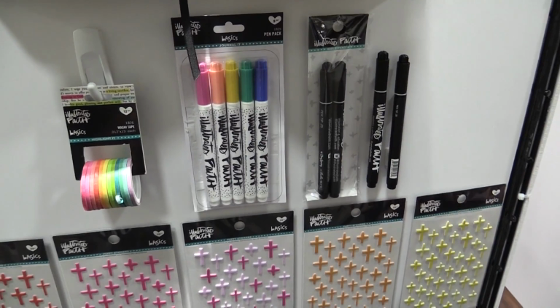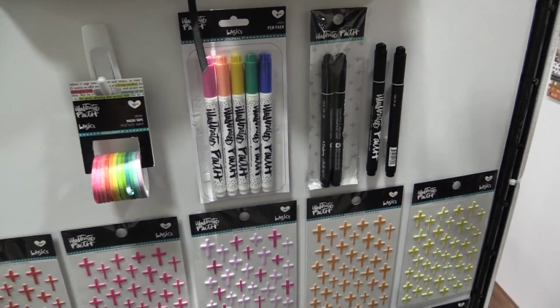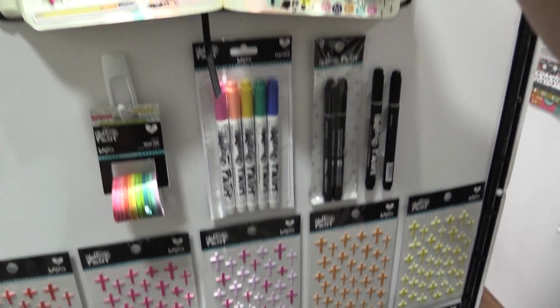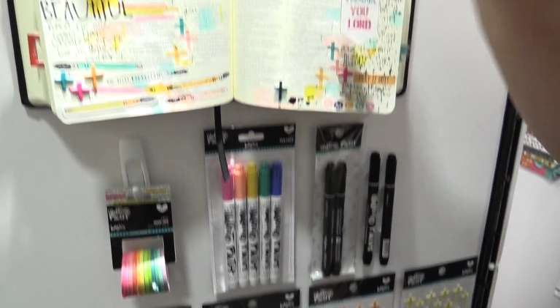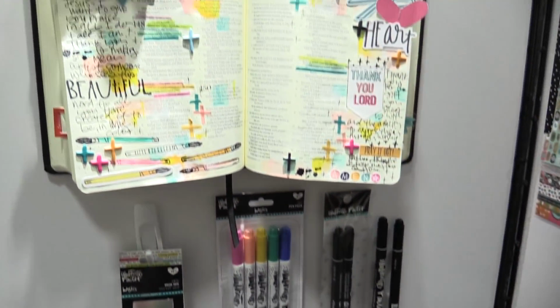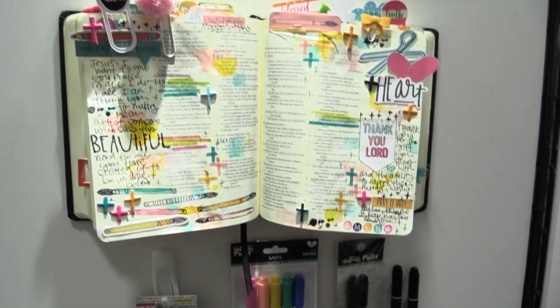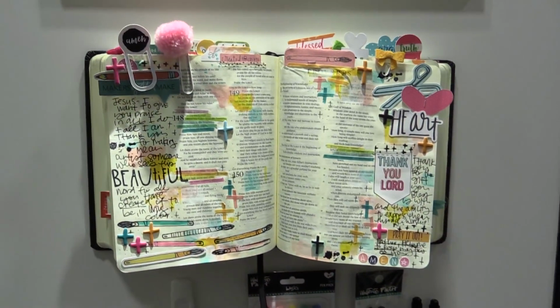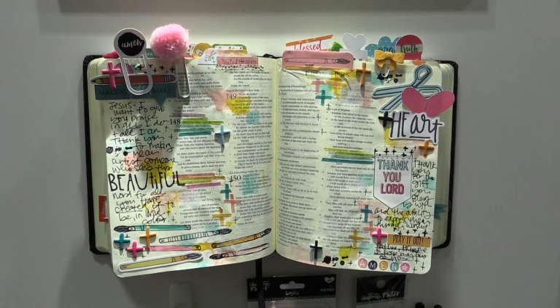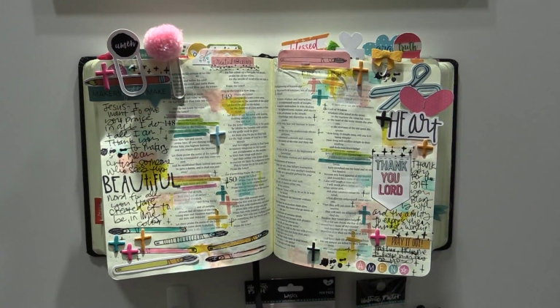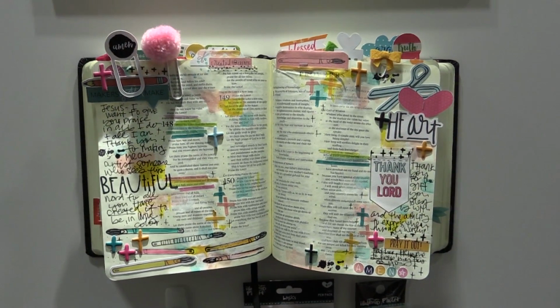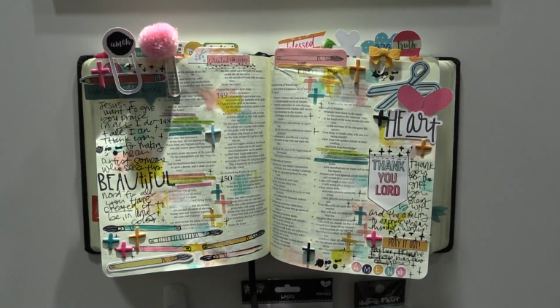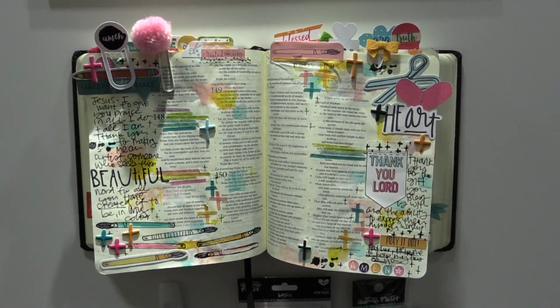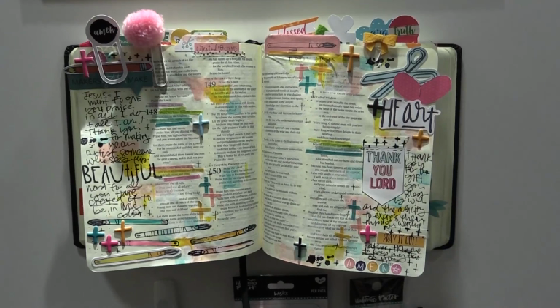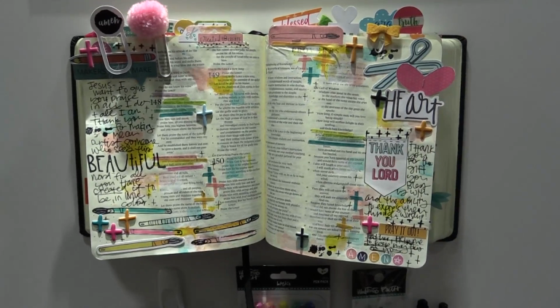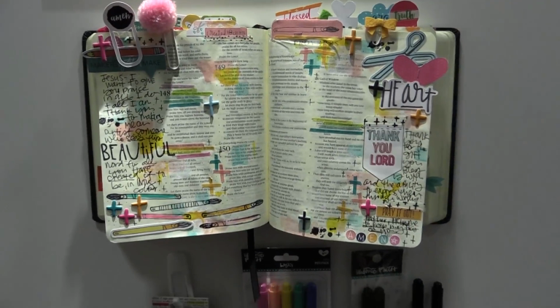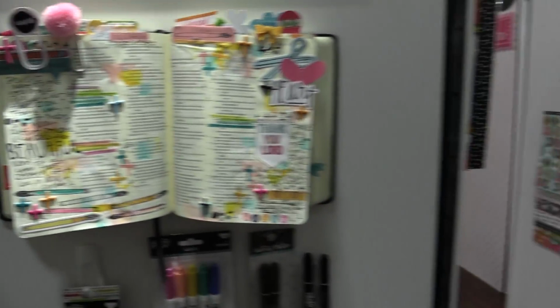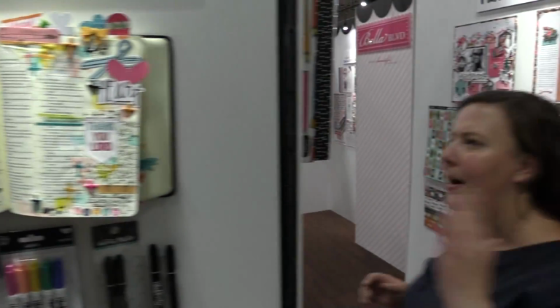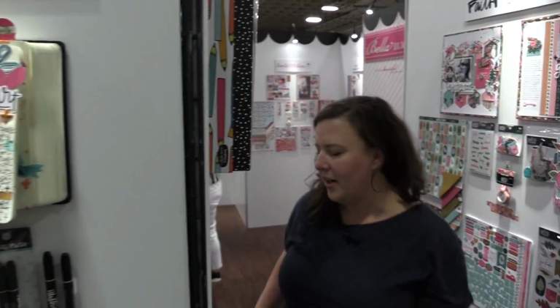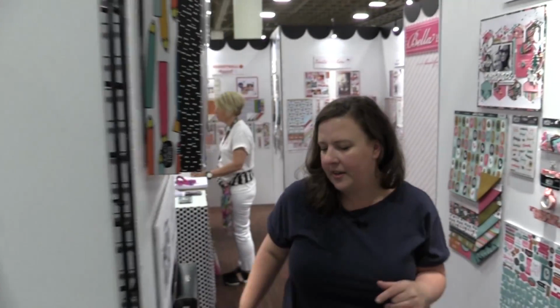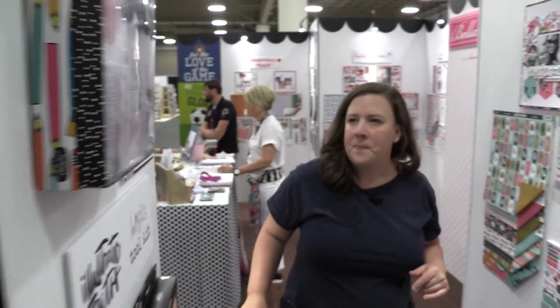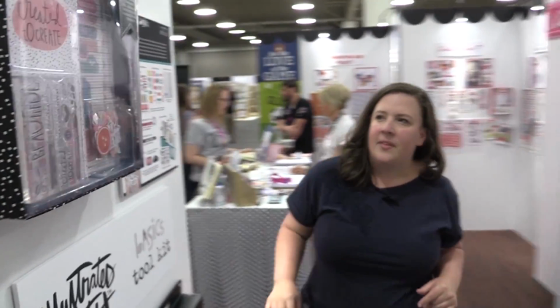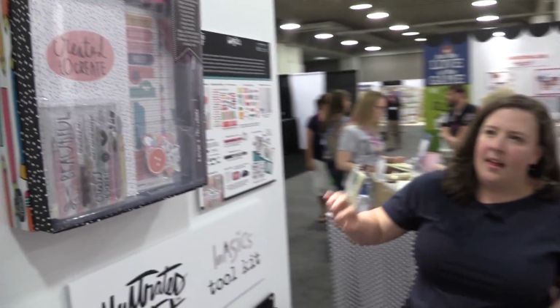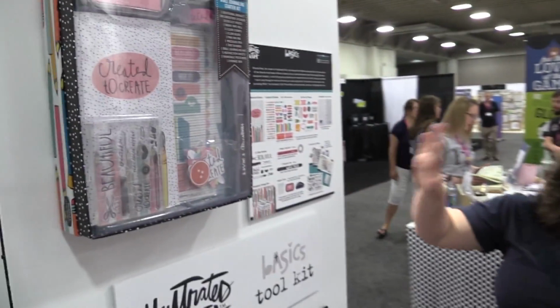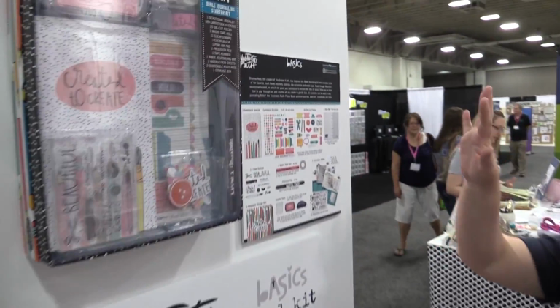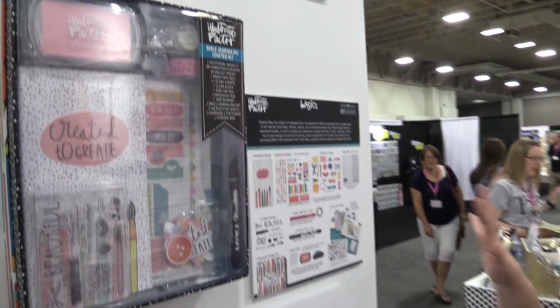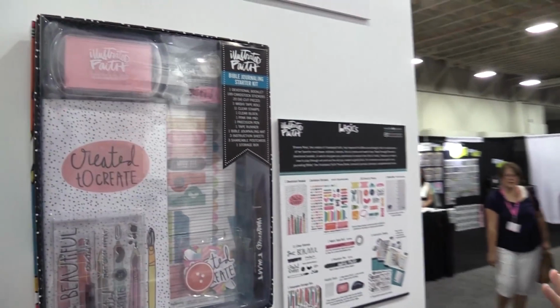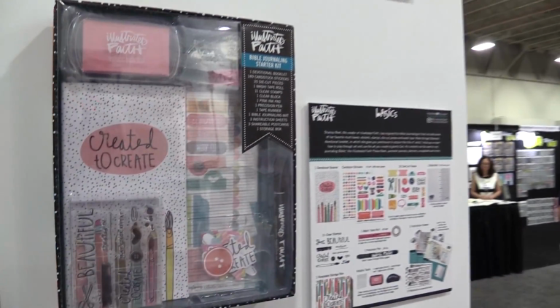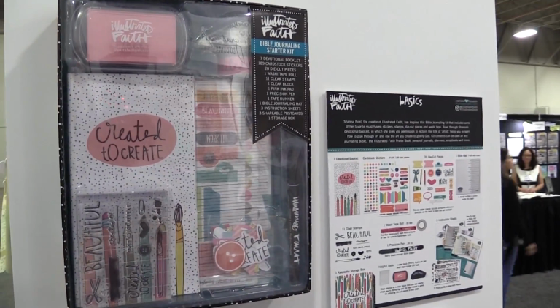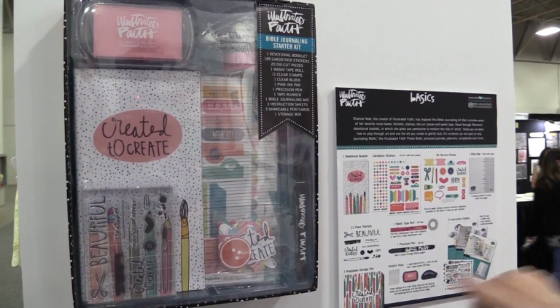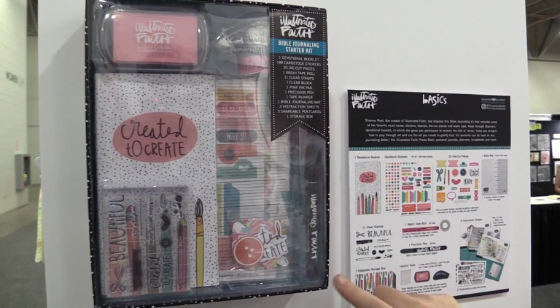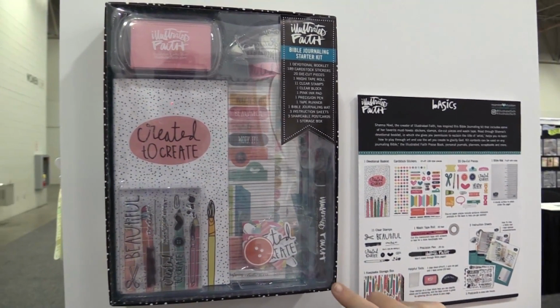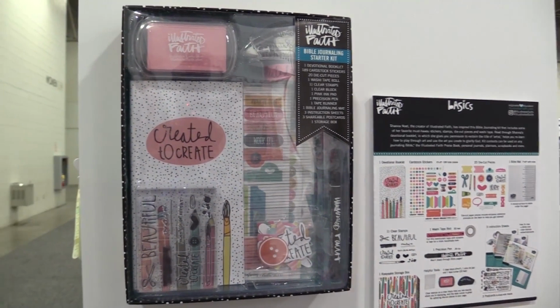You can check out the highlighter tape up here, and you might spy our next product. I wanted to show you that right over here — come on over. This is one of the most requested items: our new Created to Create Kit.